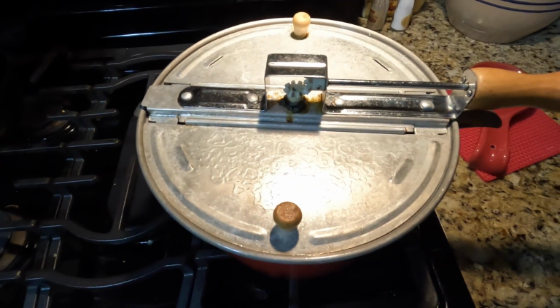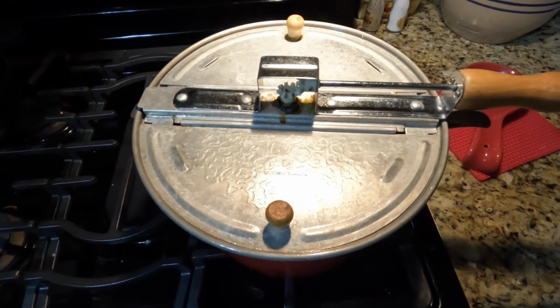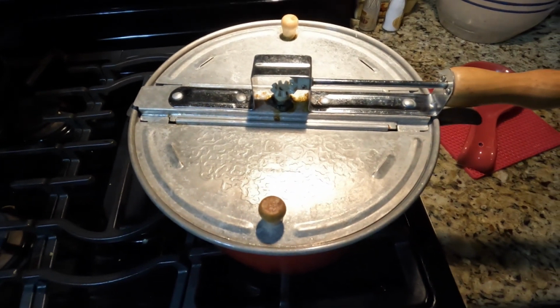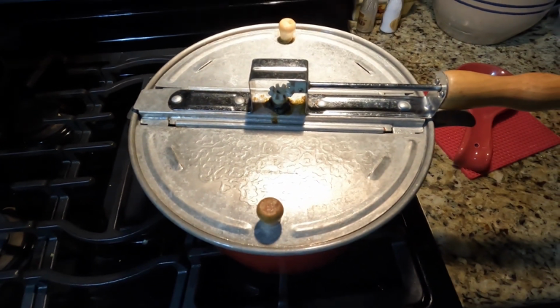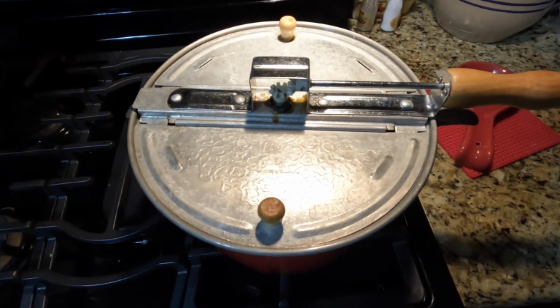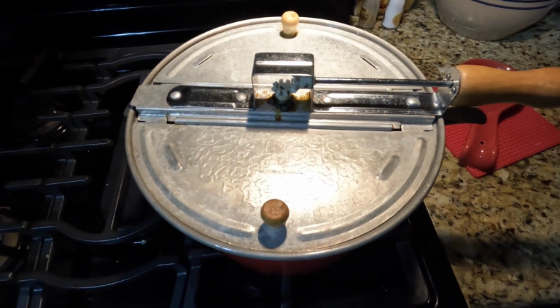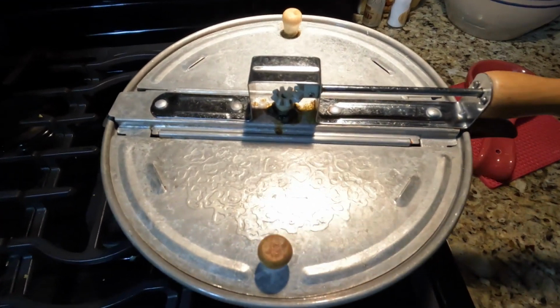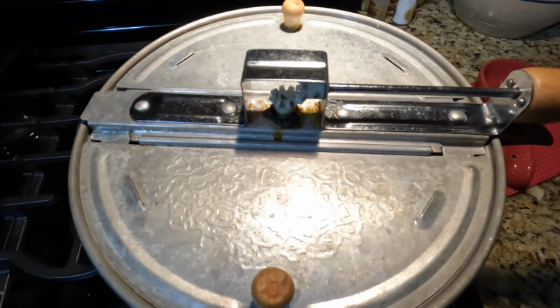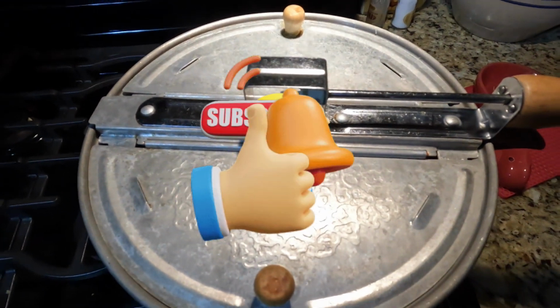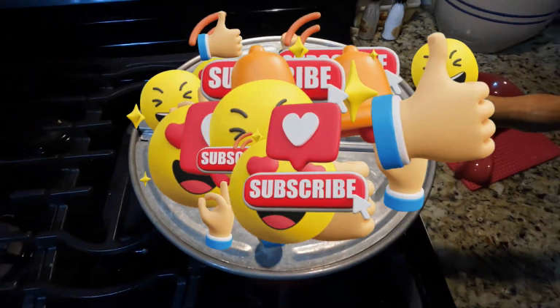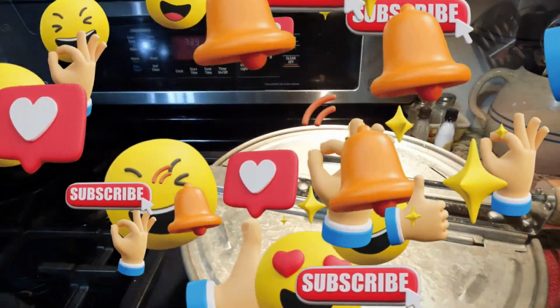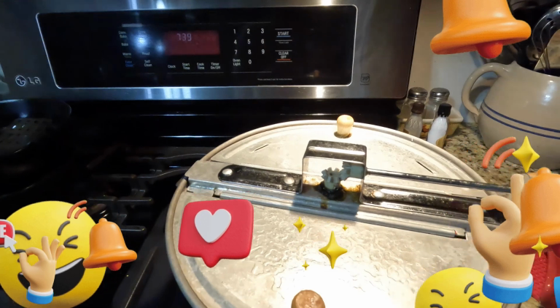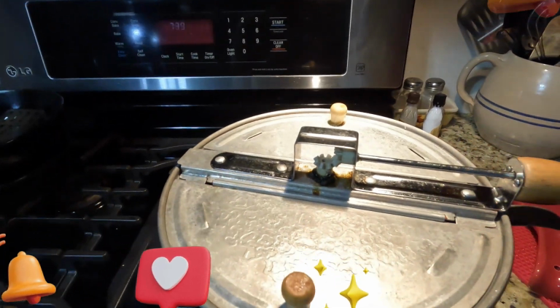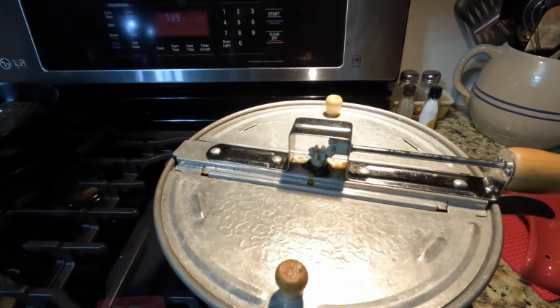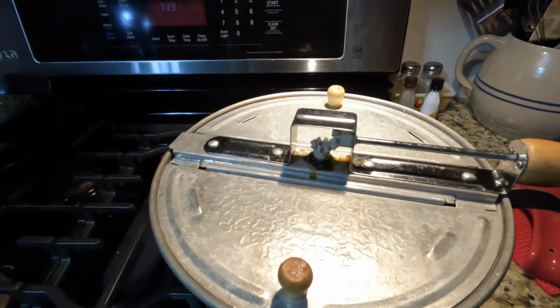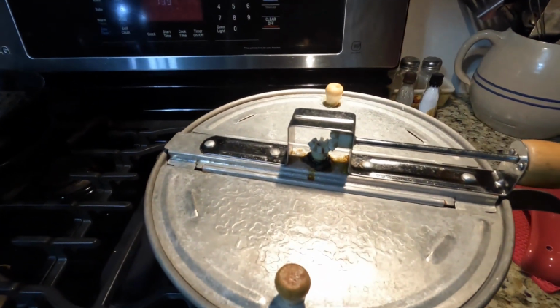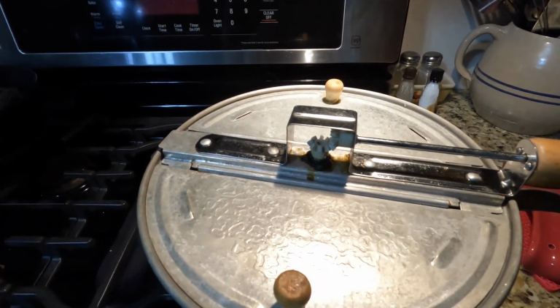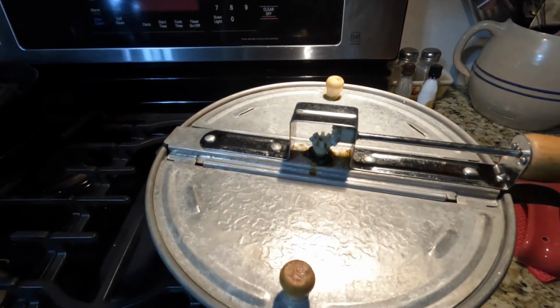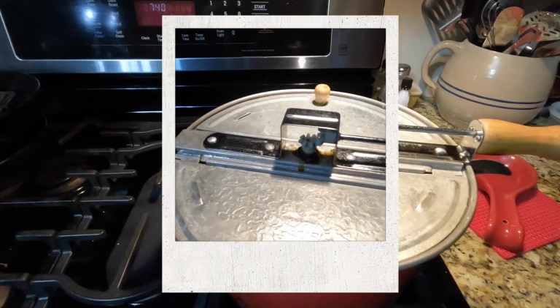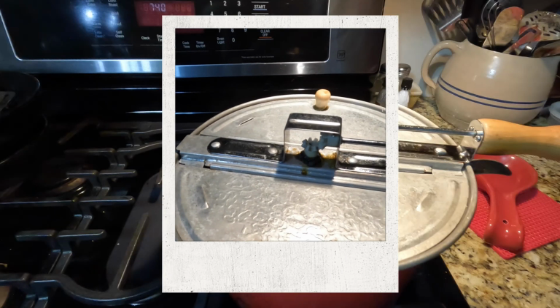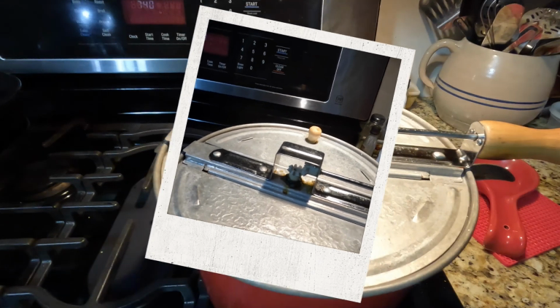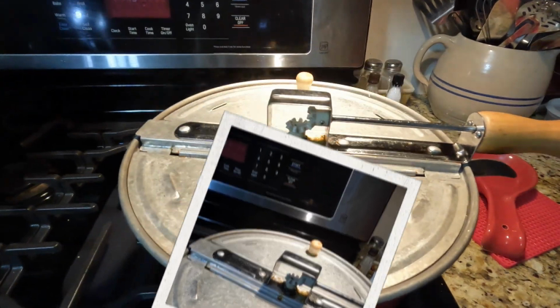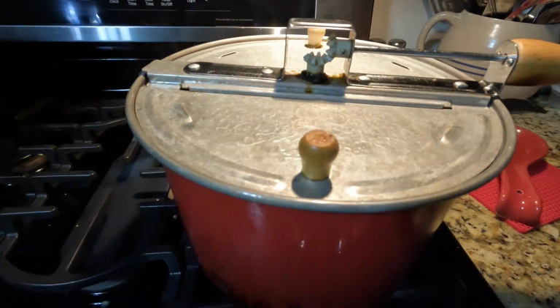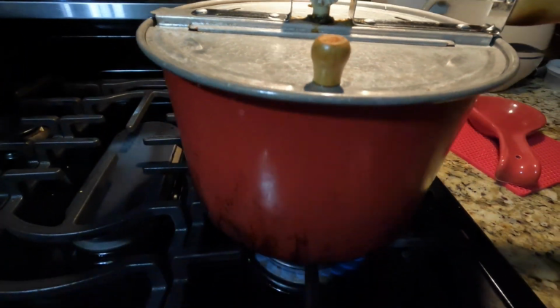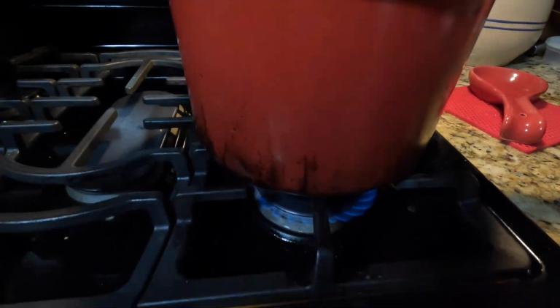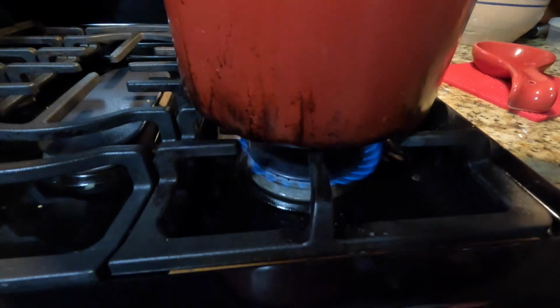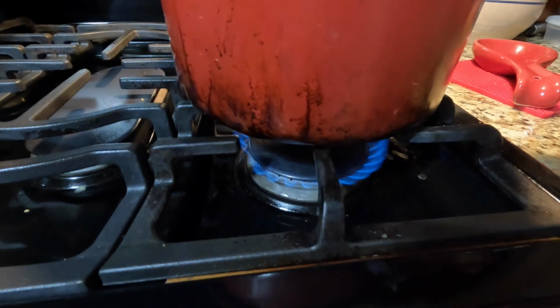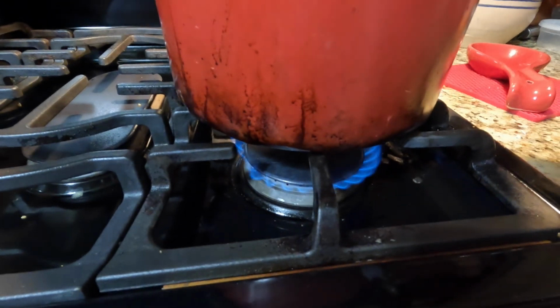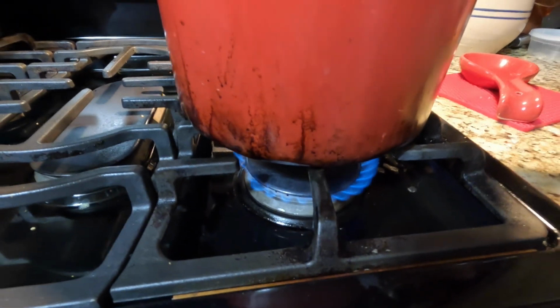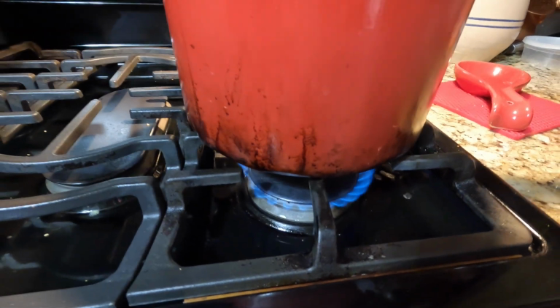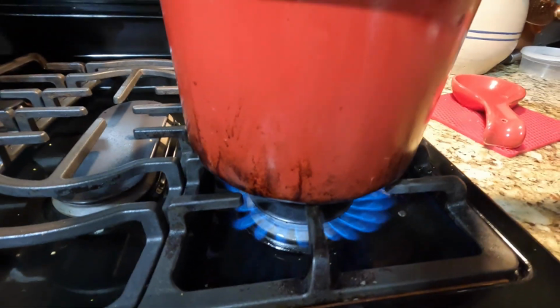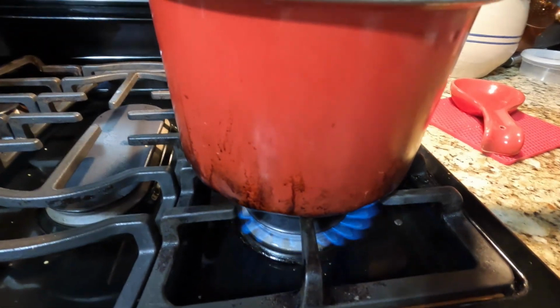Open it, let it cook. Do you hear that? It's popping! Popcorn stopped popping, so we'll turn off the fire.